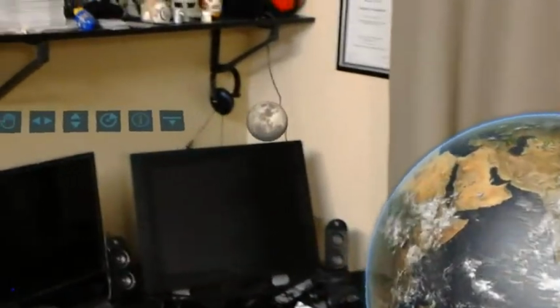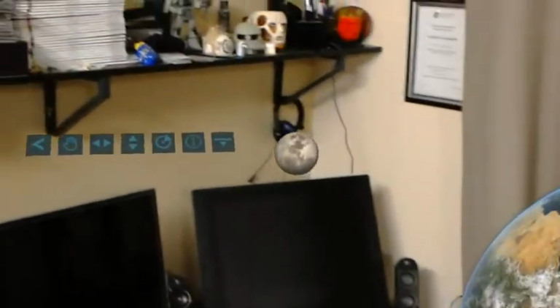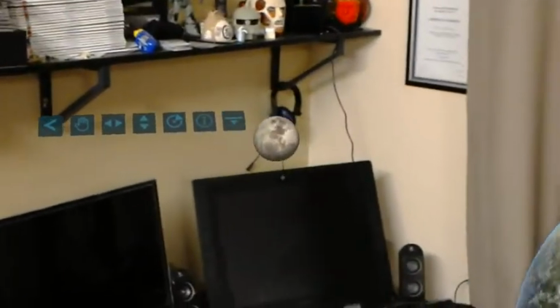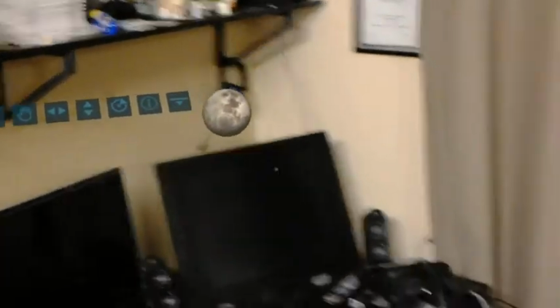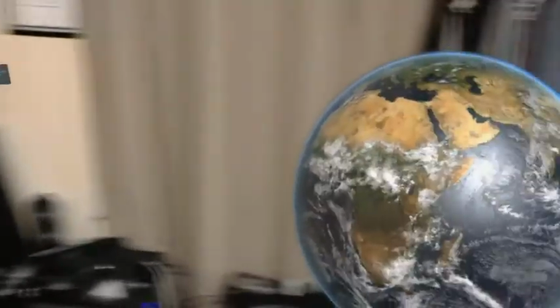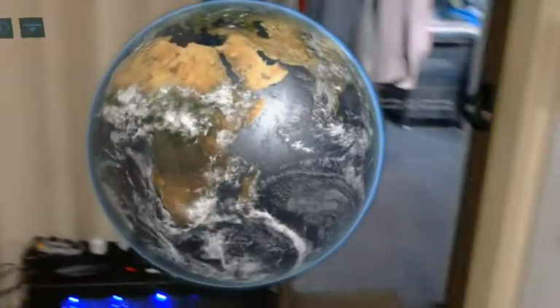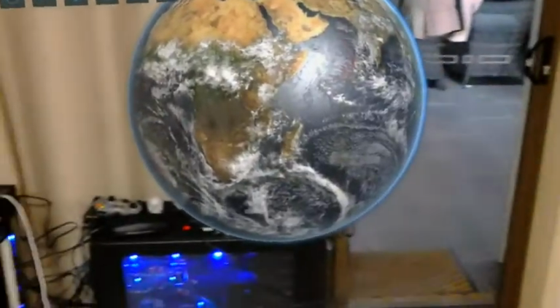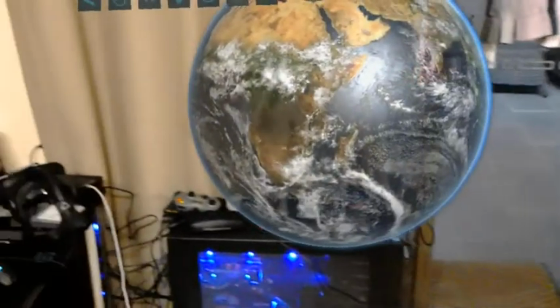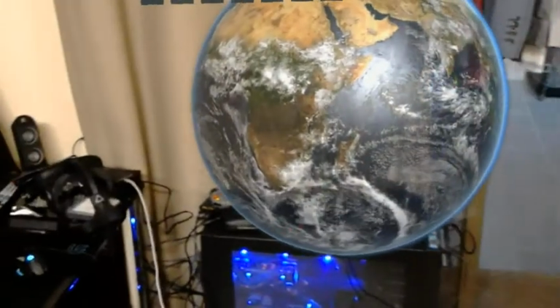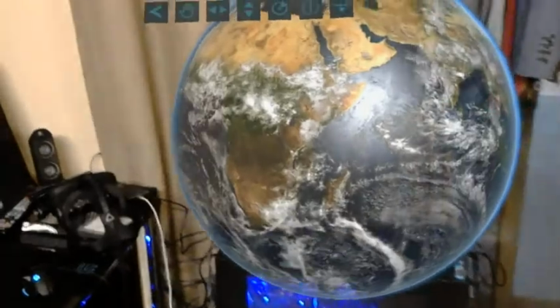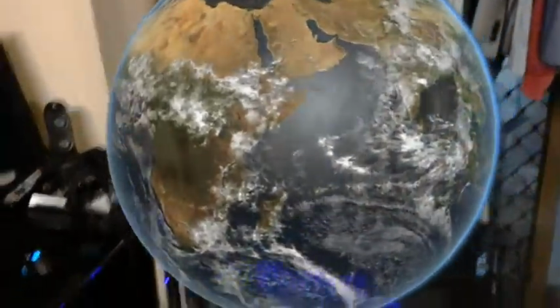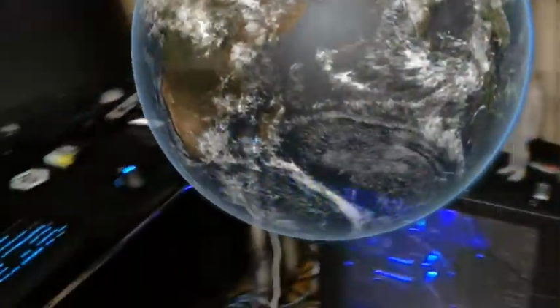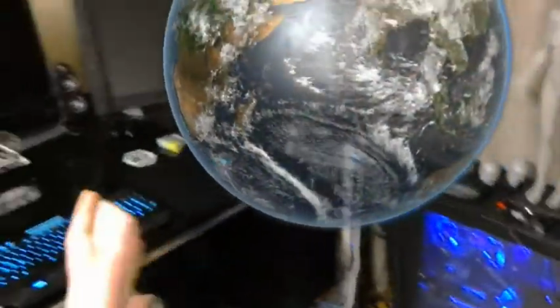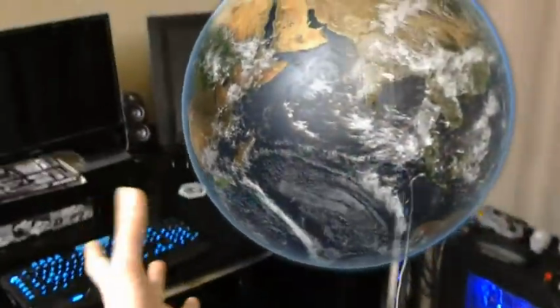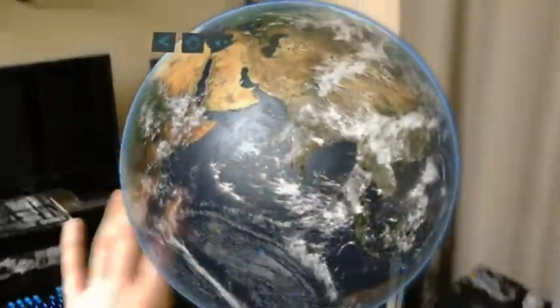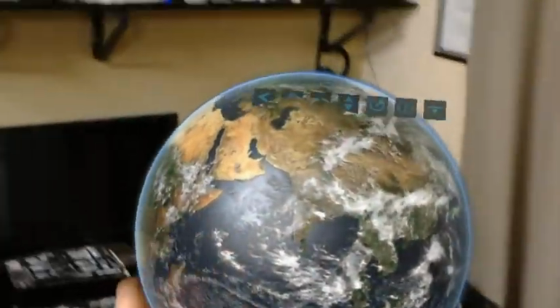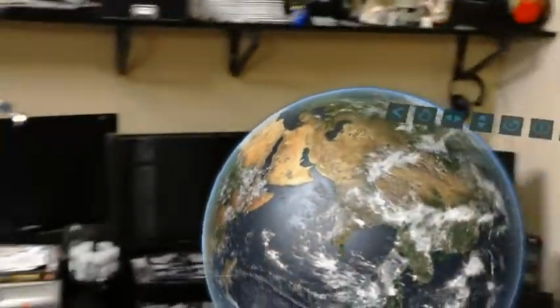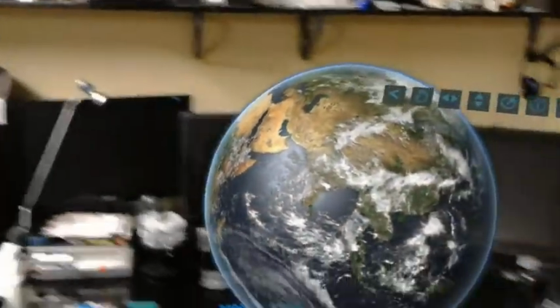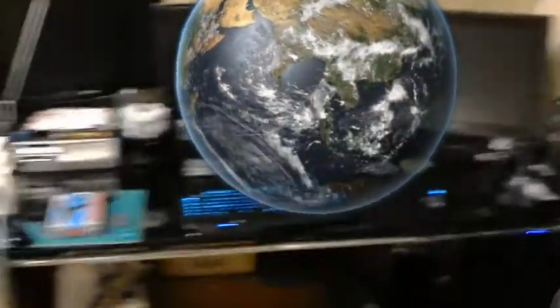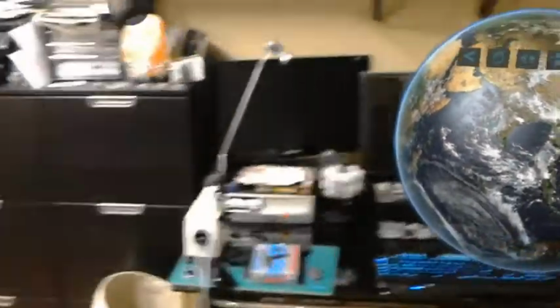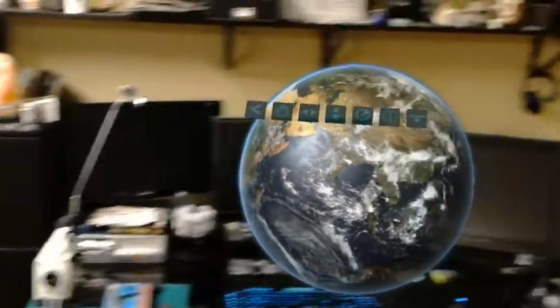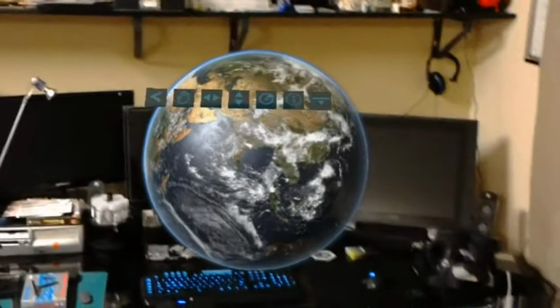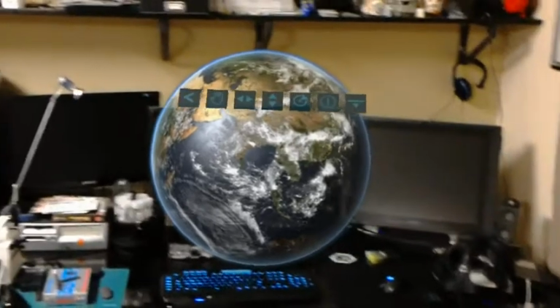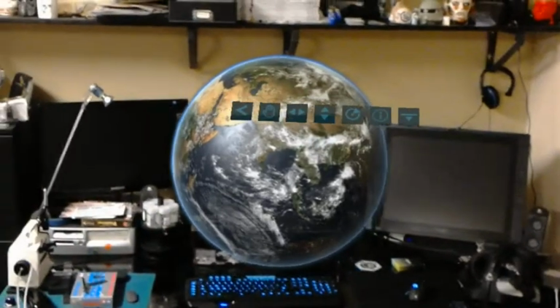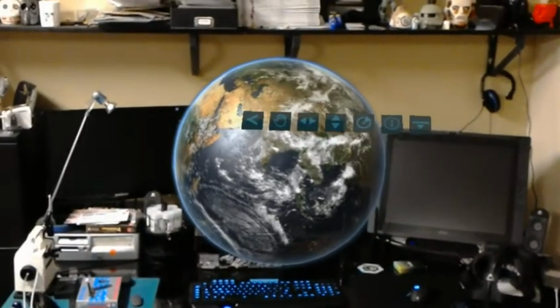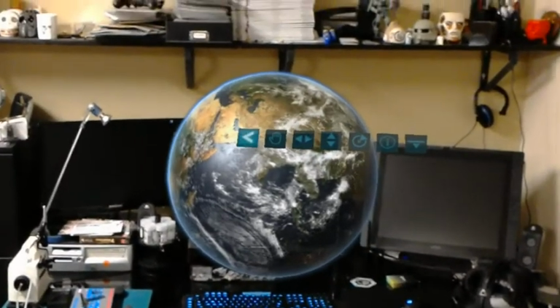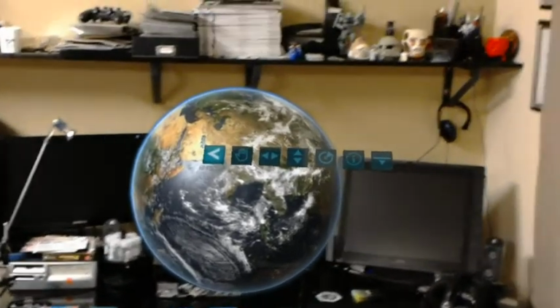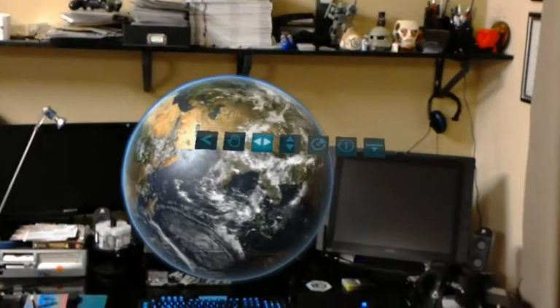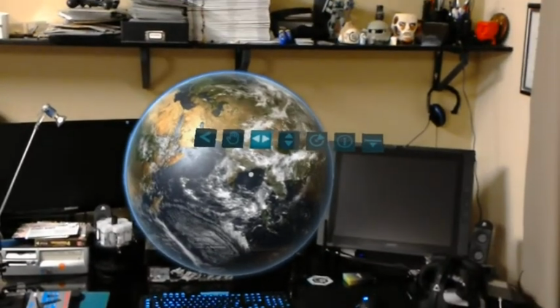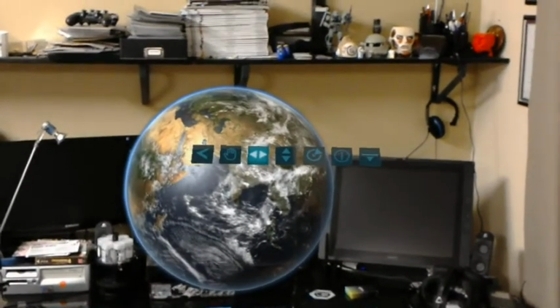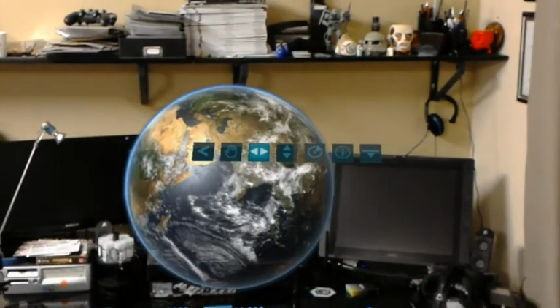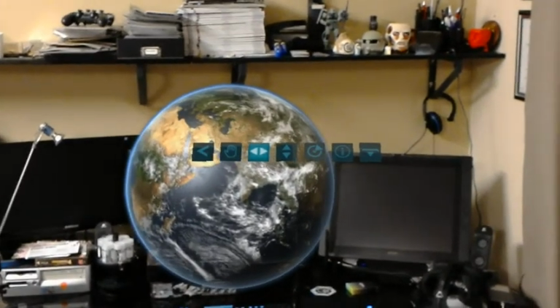This planet orbits in what is called the Goldilocks Zone, which means that it is just right. What makes it just right is that it's at a distance where water can remain liquid on the surface, which is critical to the formation of life as we know it.